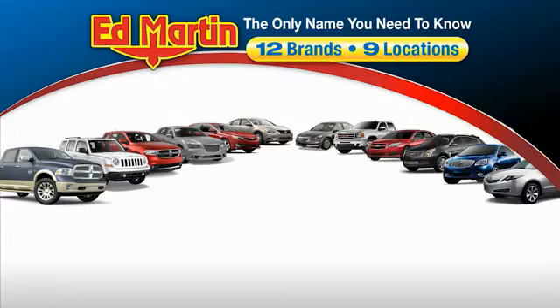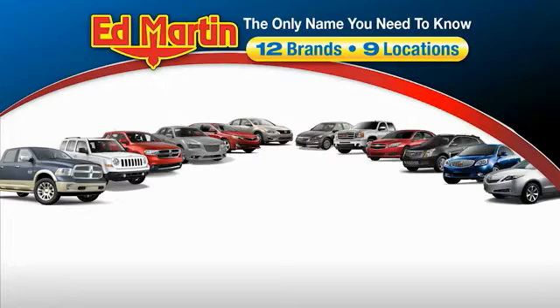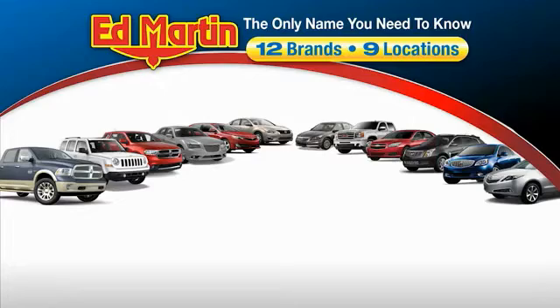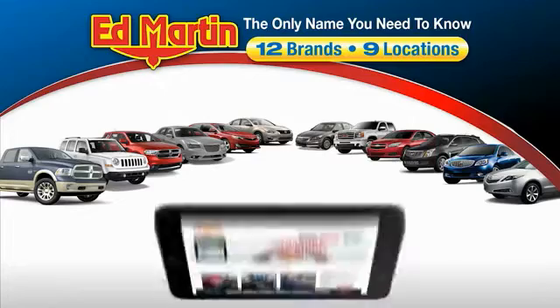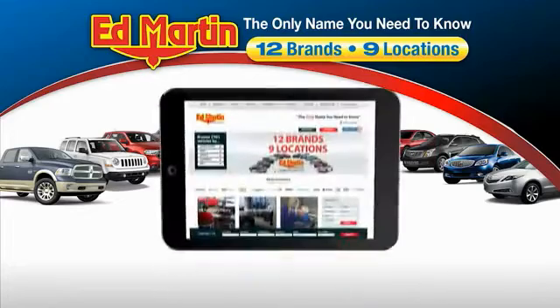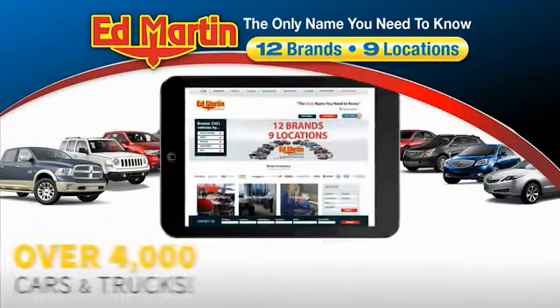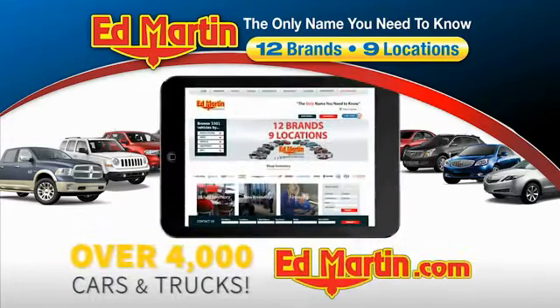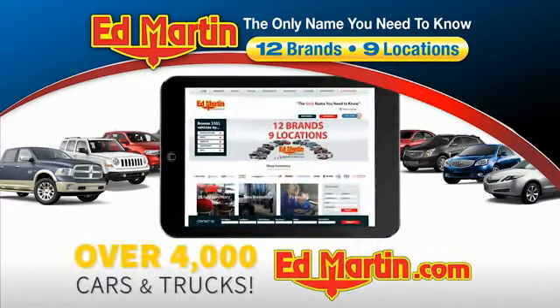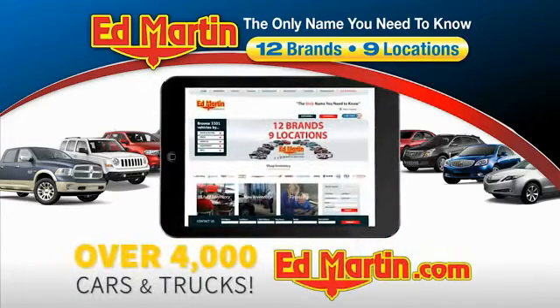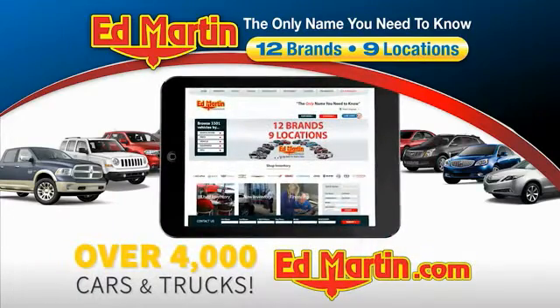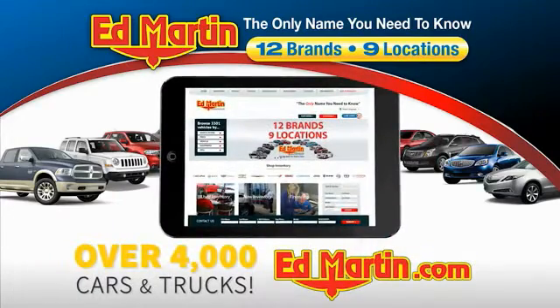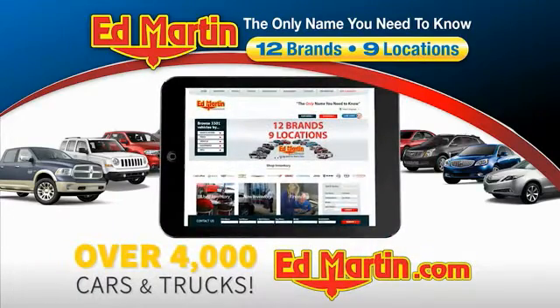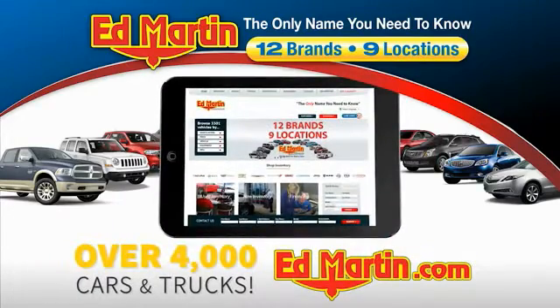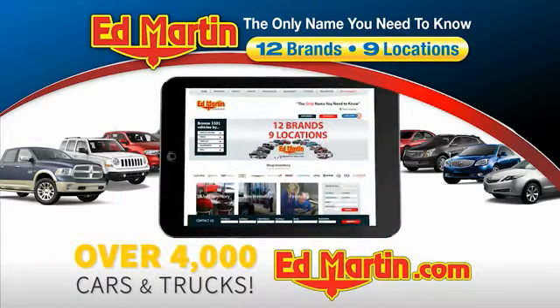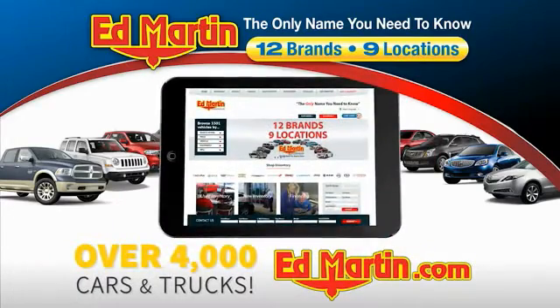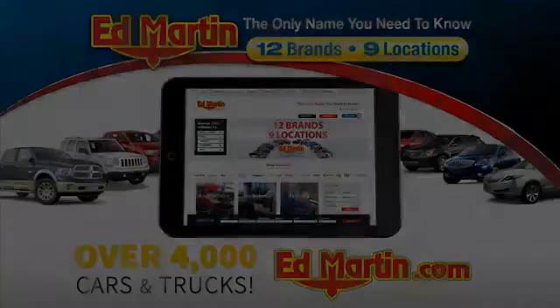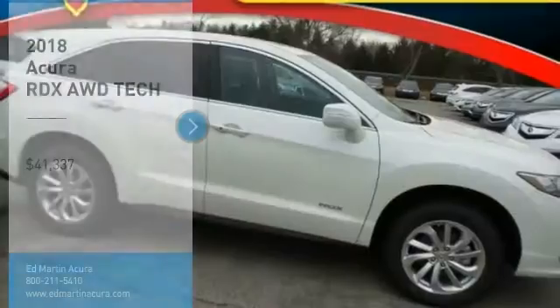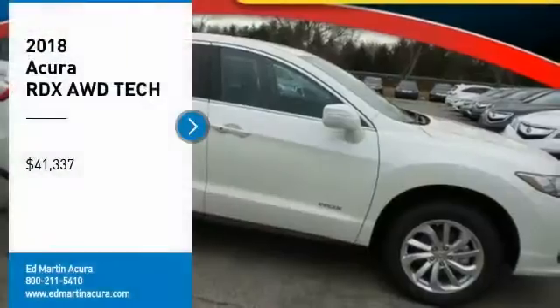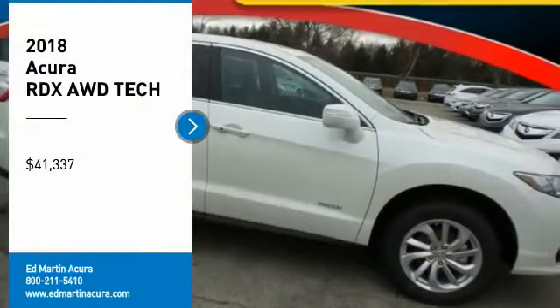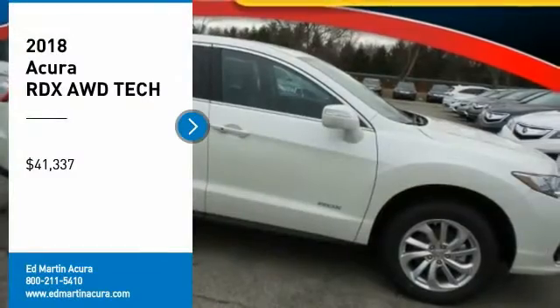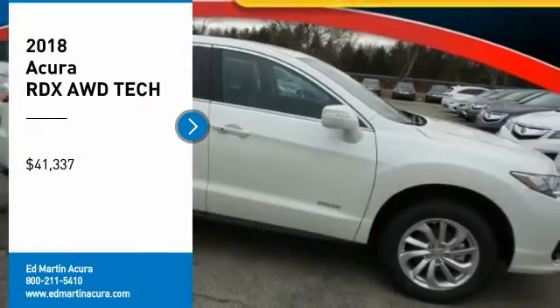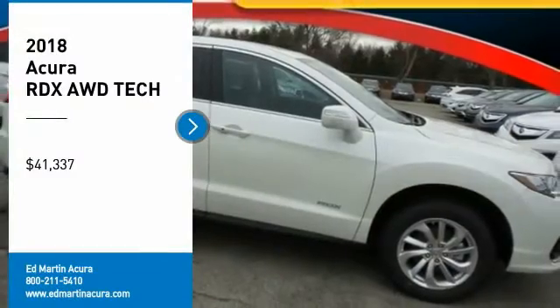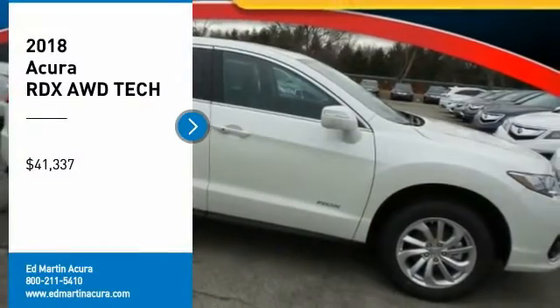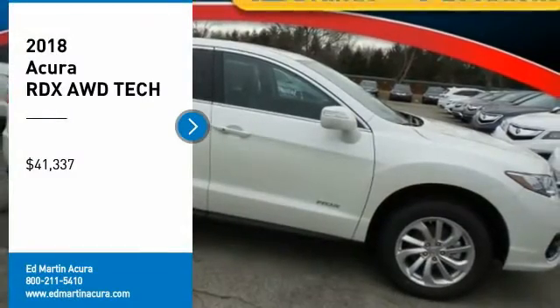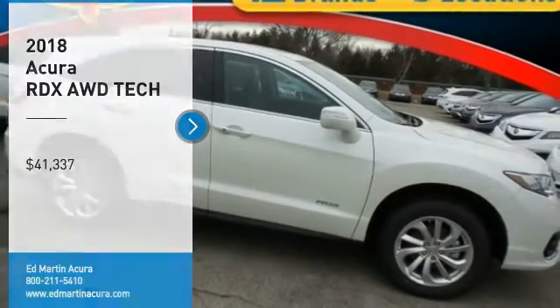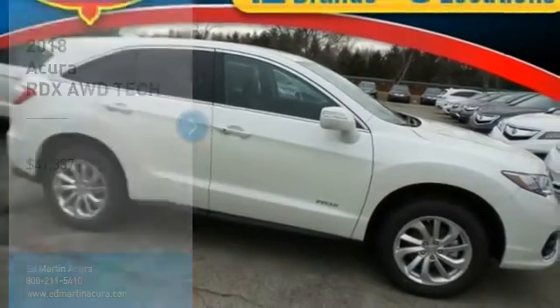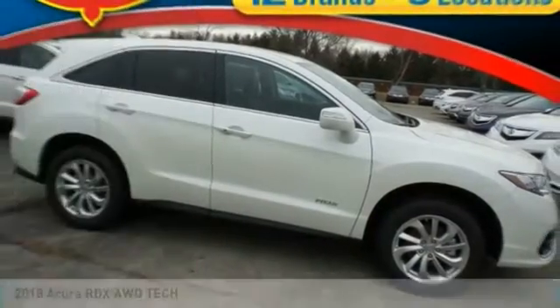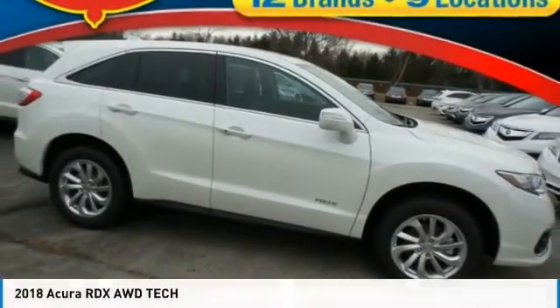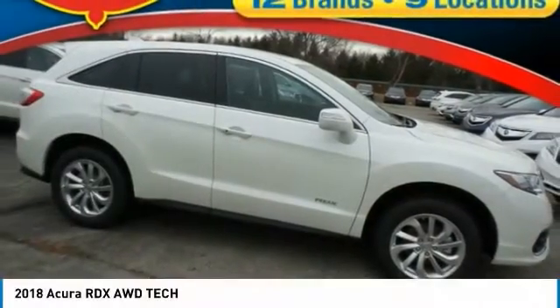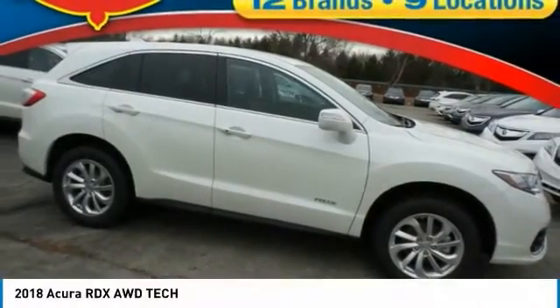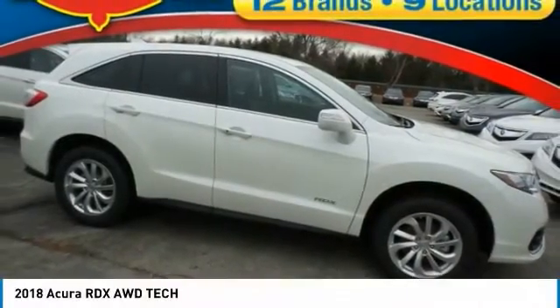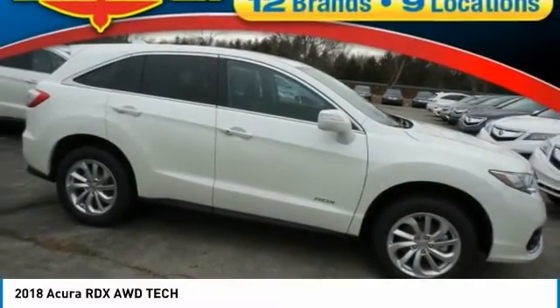You can also shop over 4,000 more cars and trucks online at edmartin.com. Take a ride in the 2018 RDX.